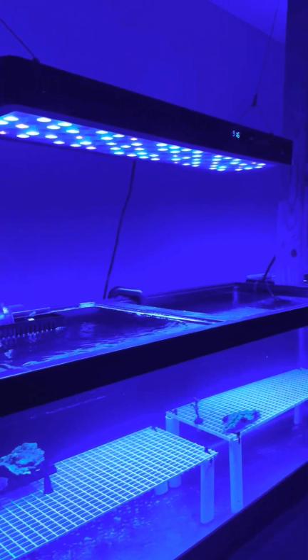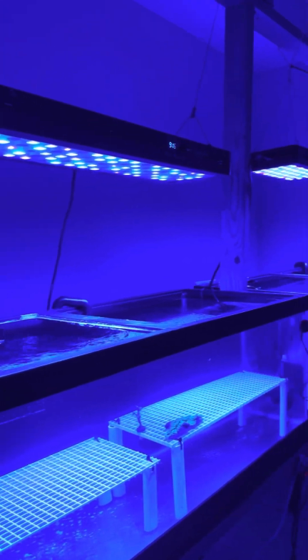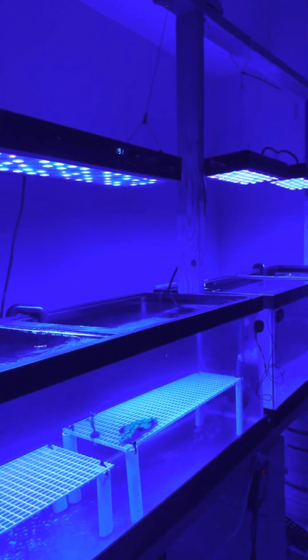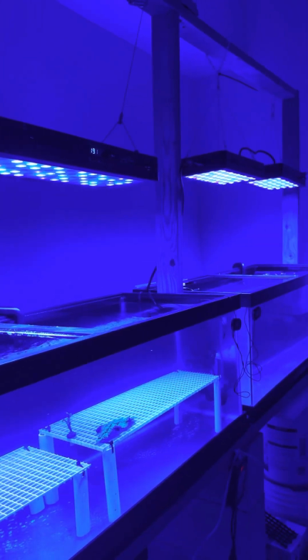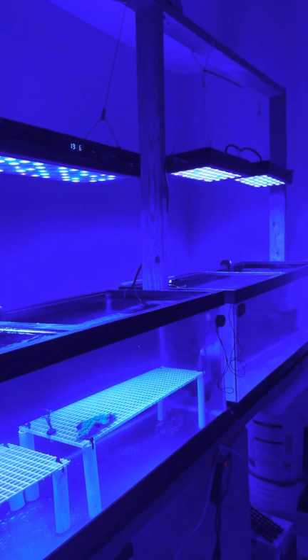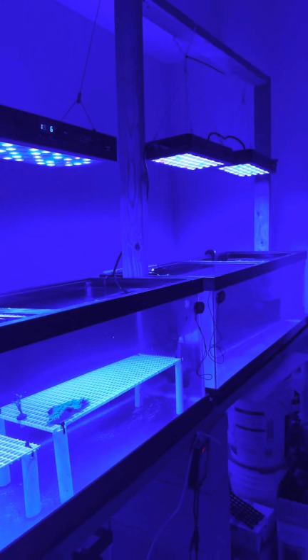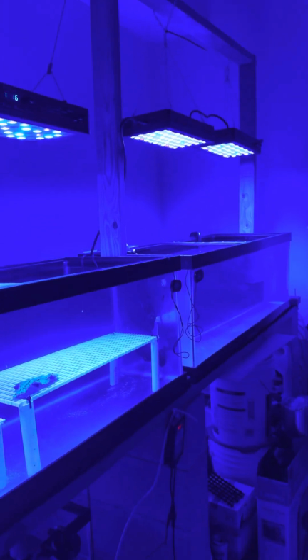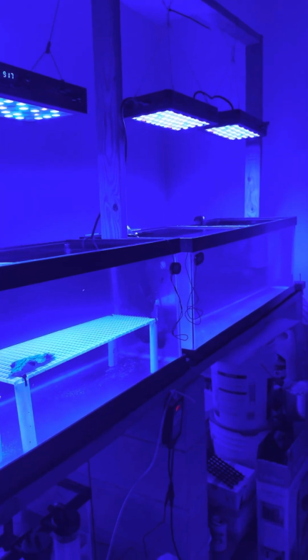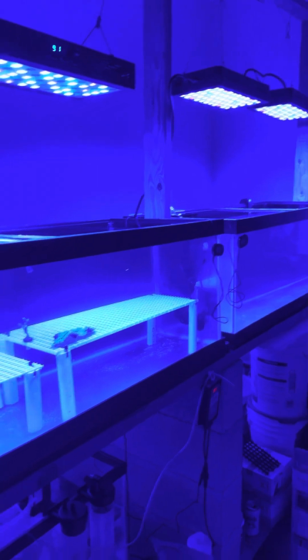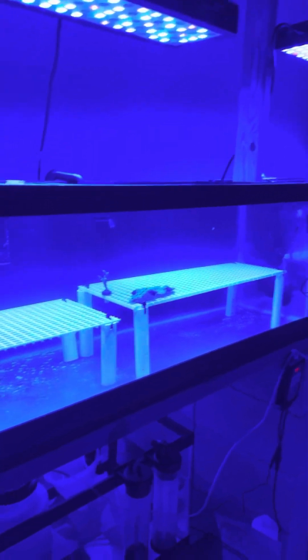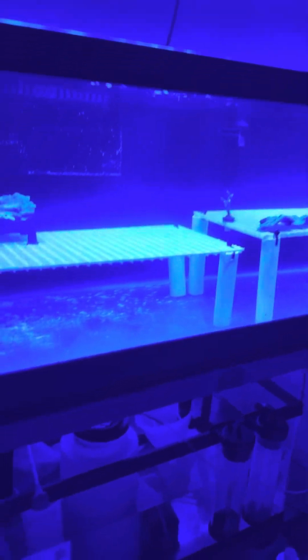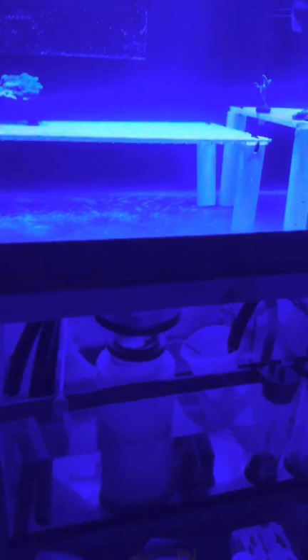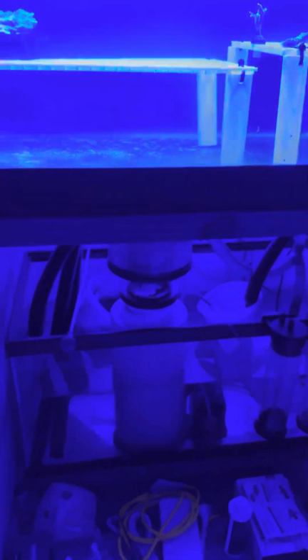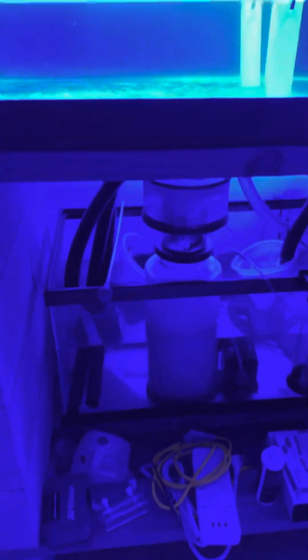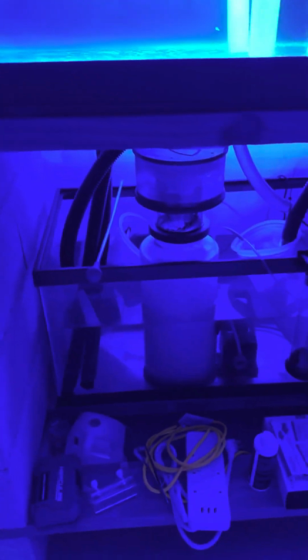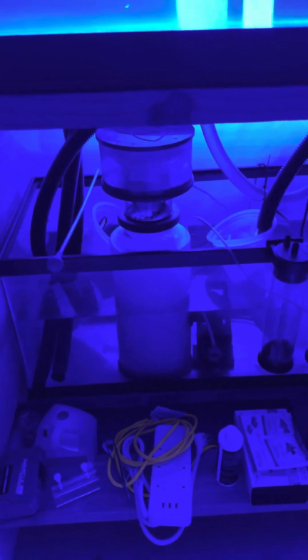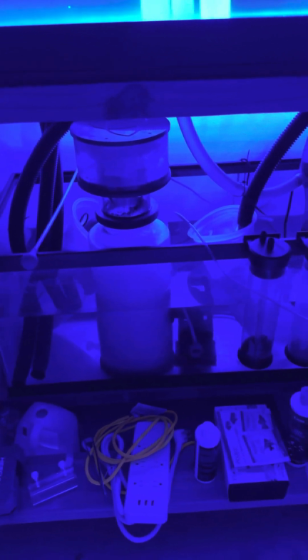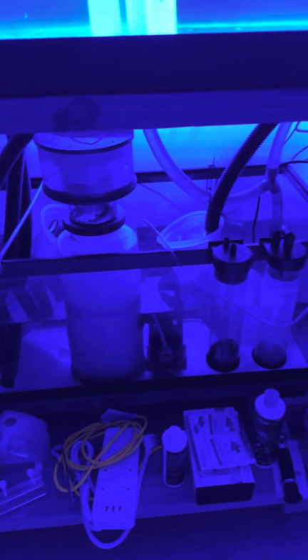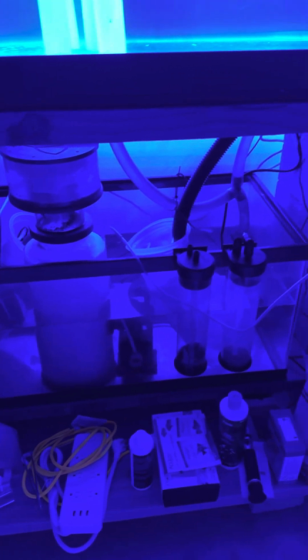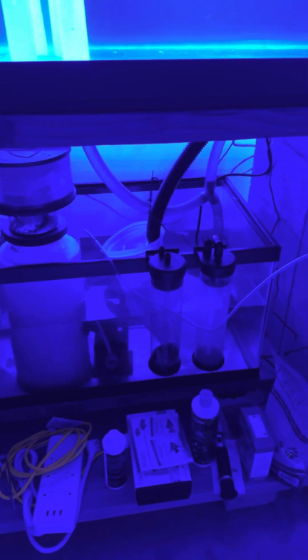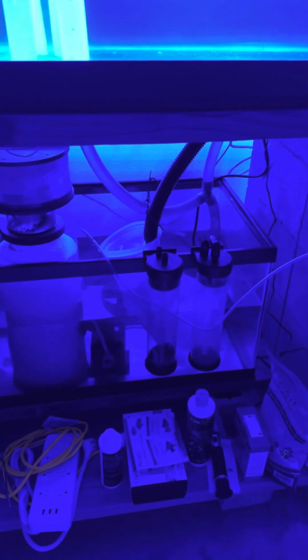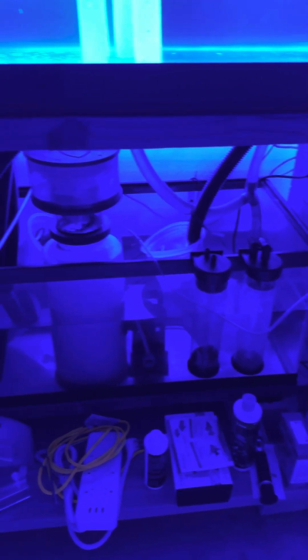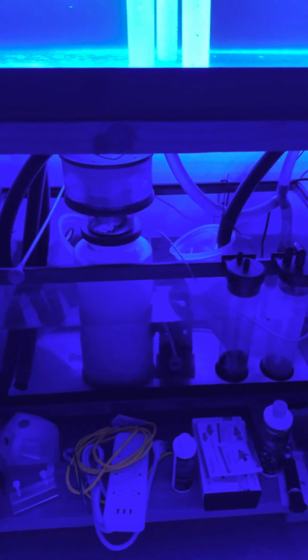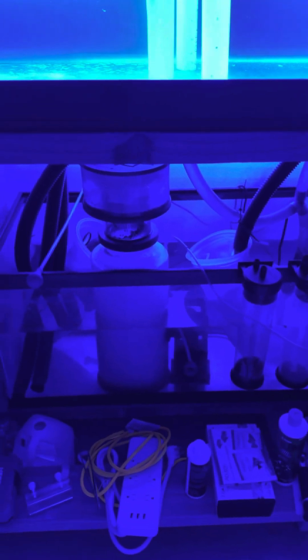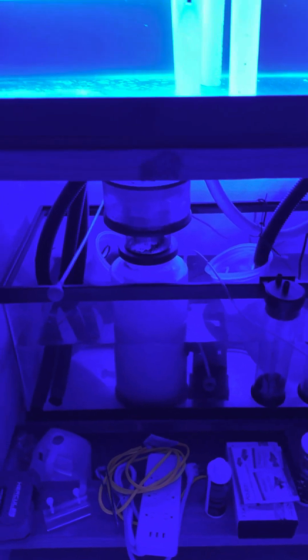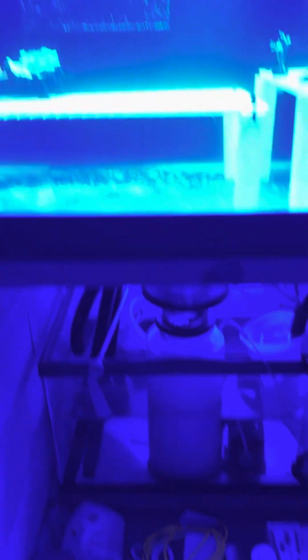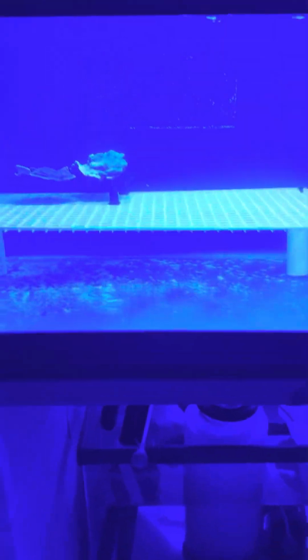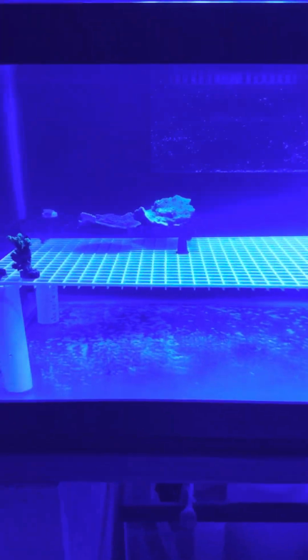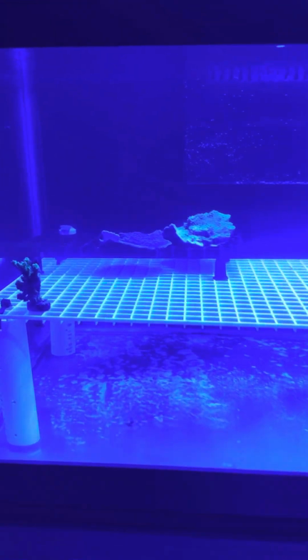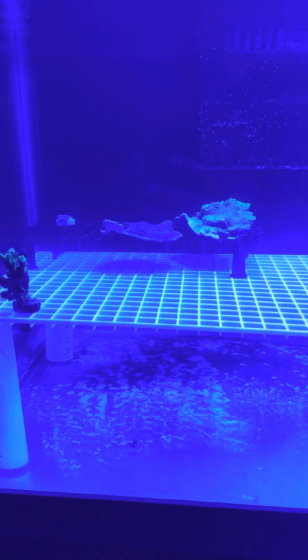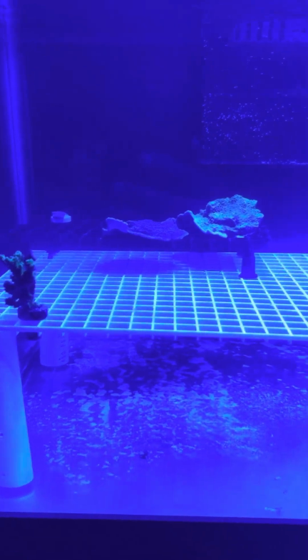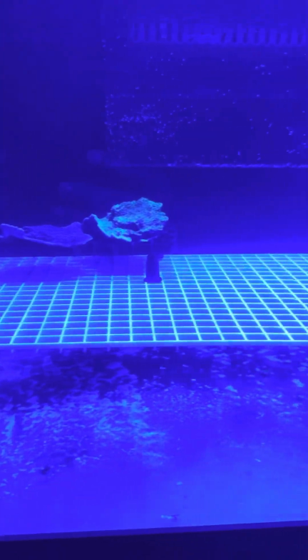Got the lights up. Two tanks. The bottom here — I still got to organize a couple of things here in the garage, but got a couple of frag racks in here already.